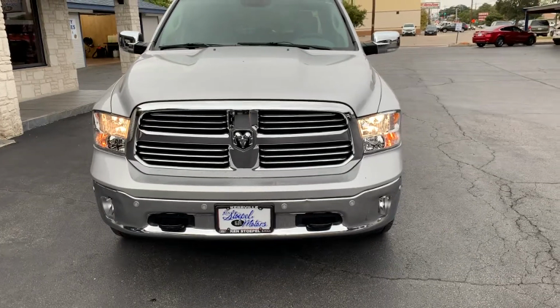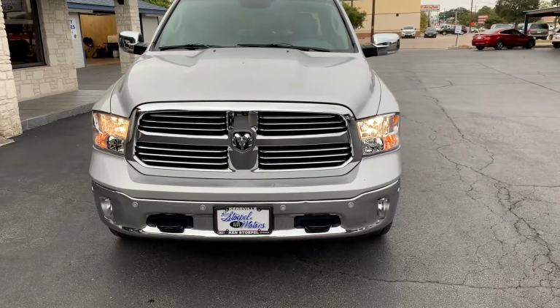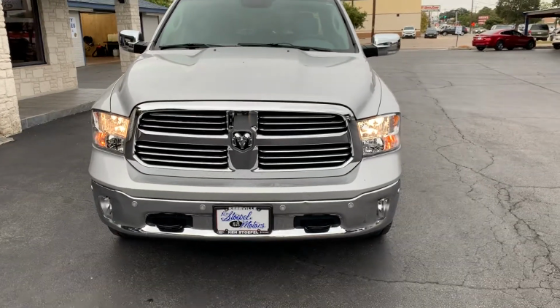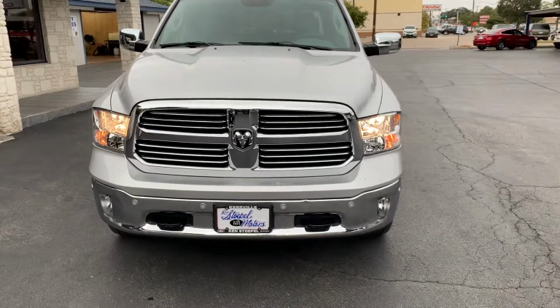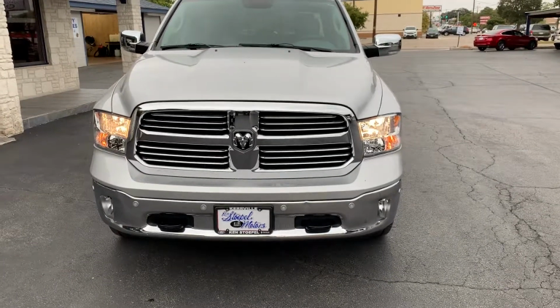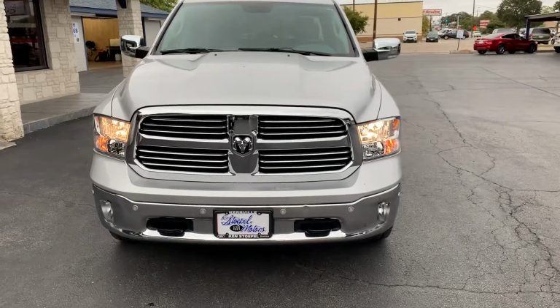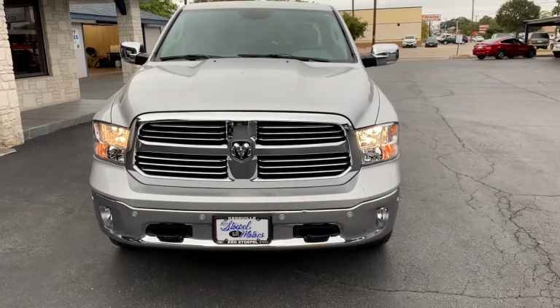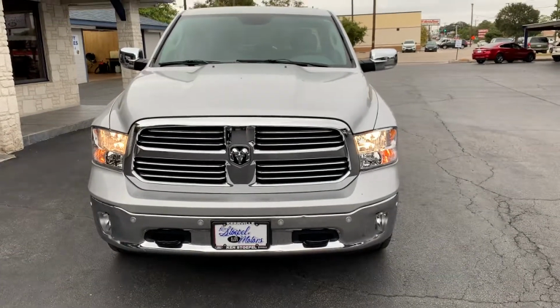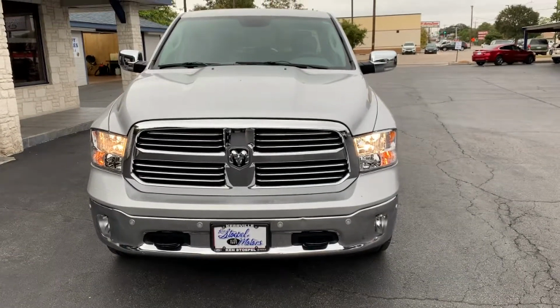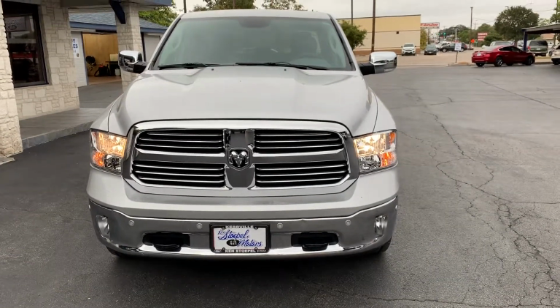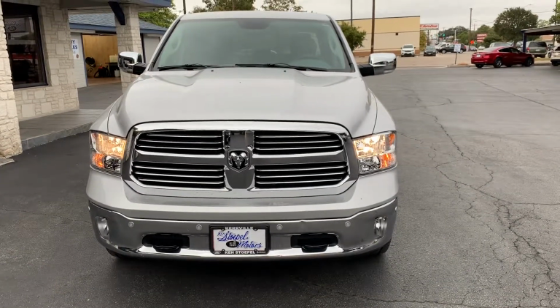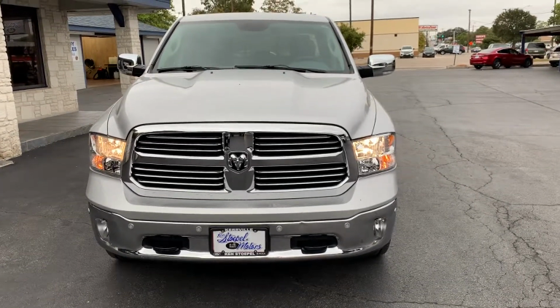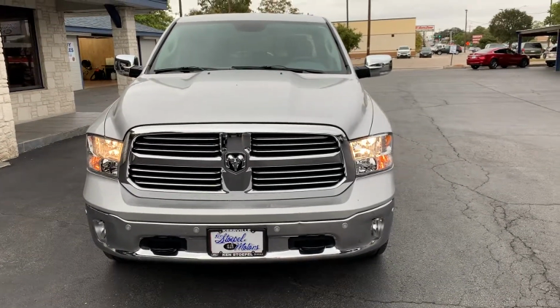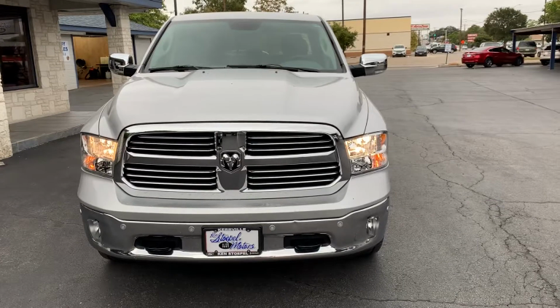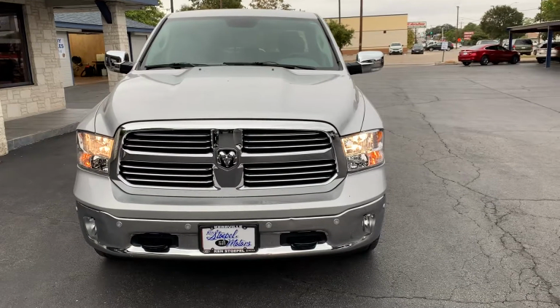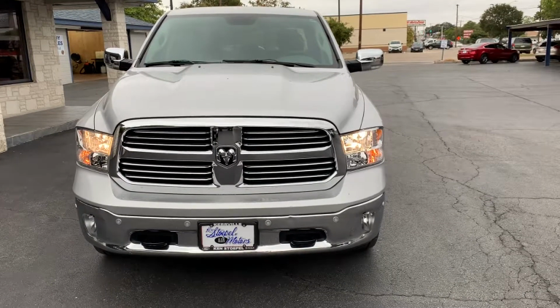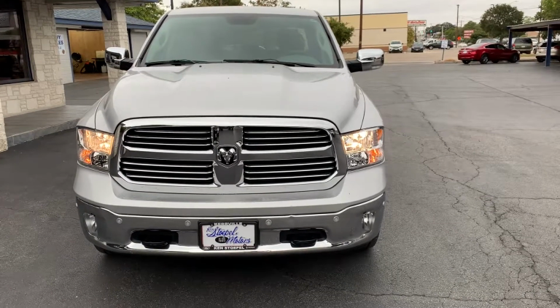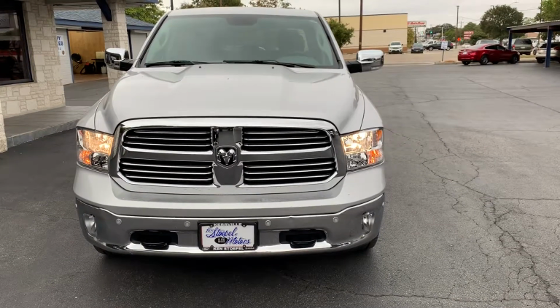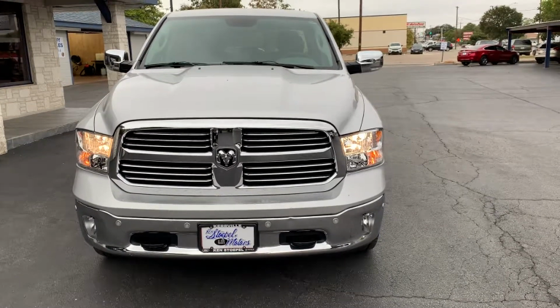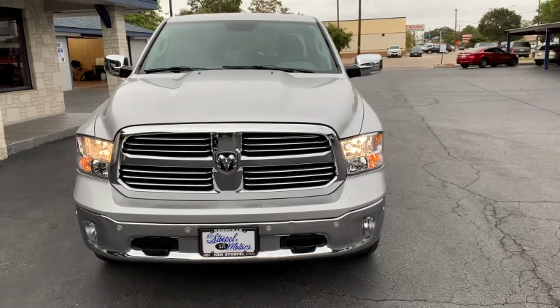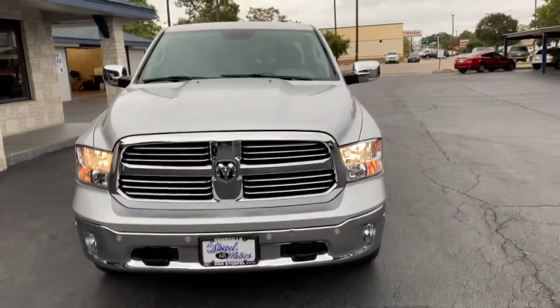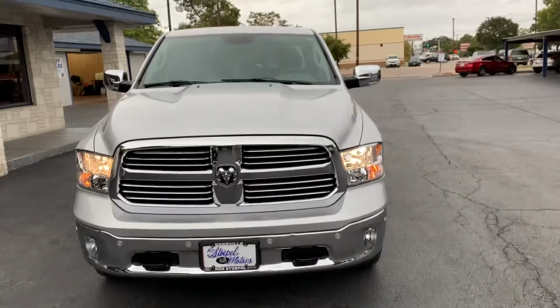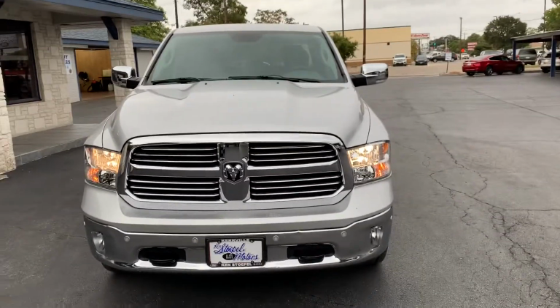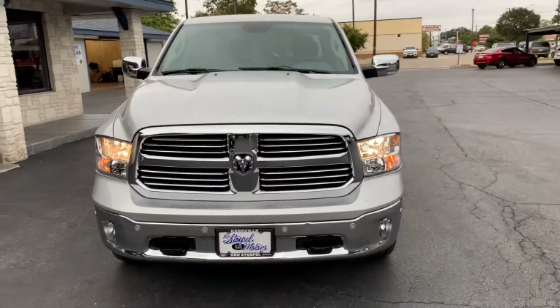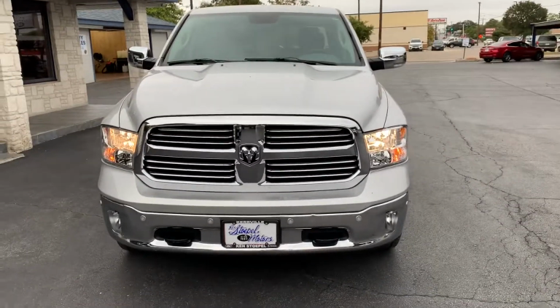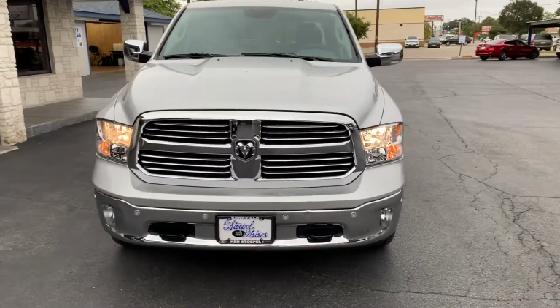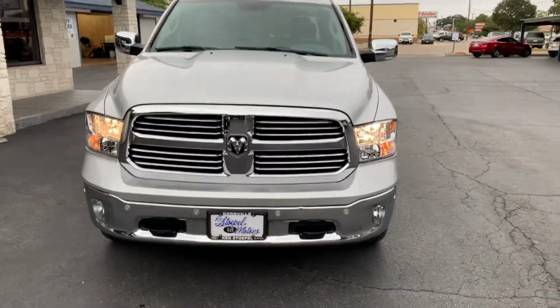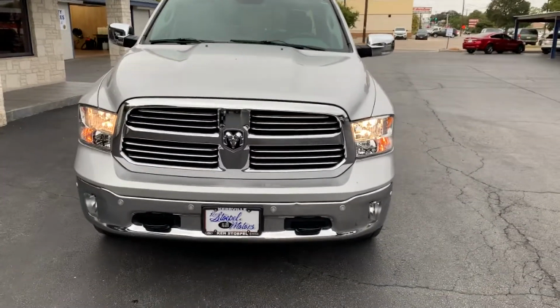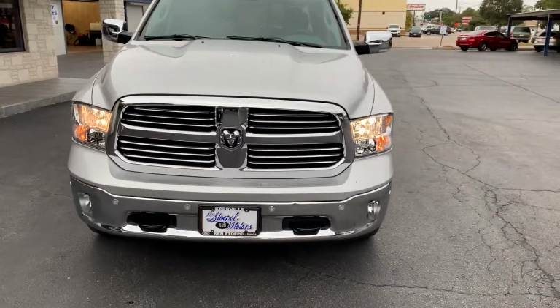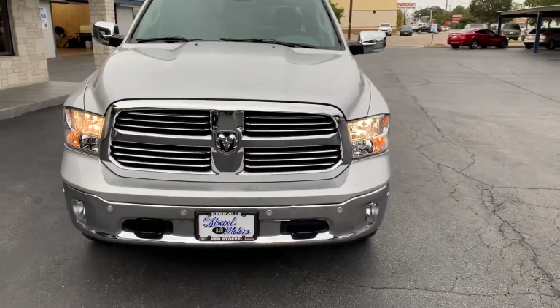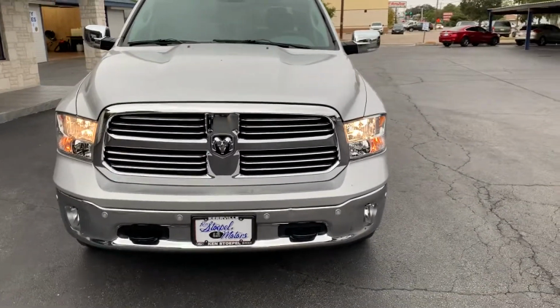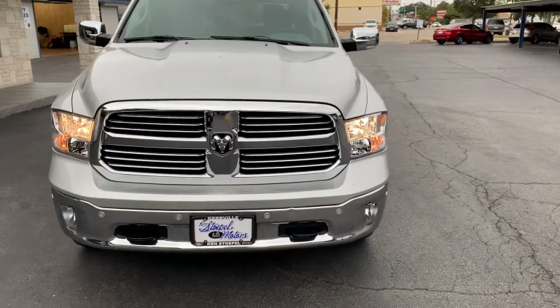Good morning, Mr. Moss. This is Cody over at Kiddens Topol. I just wanted to send a quick walk-around video of the truck just so you can see everything before you come down here. Make sure everything's good.